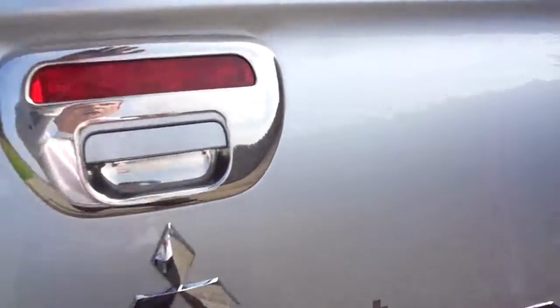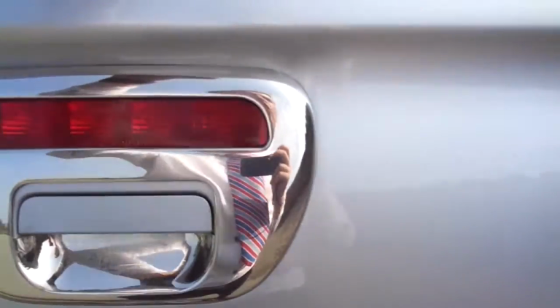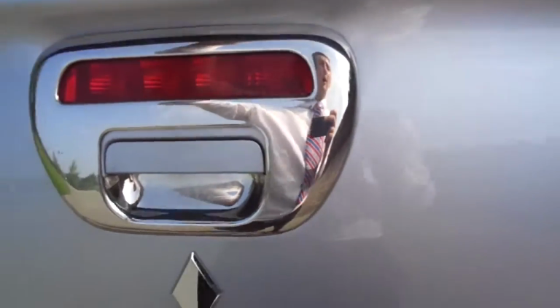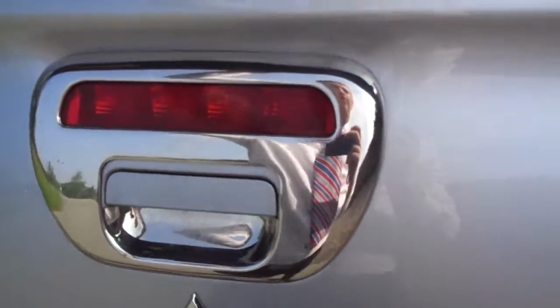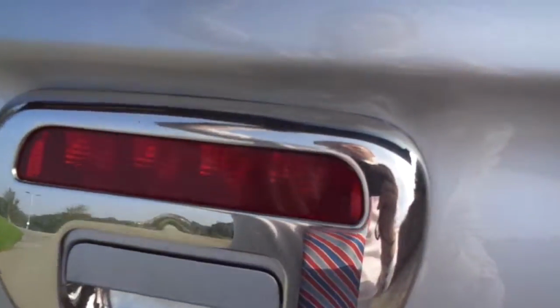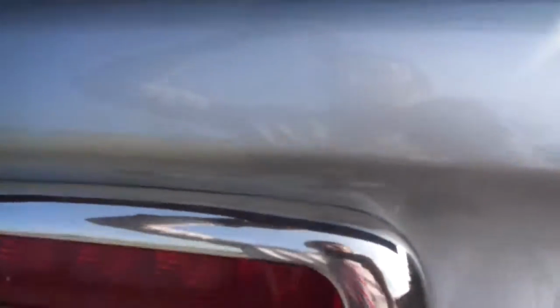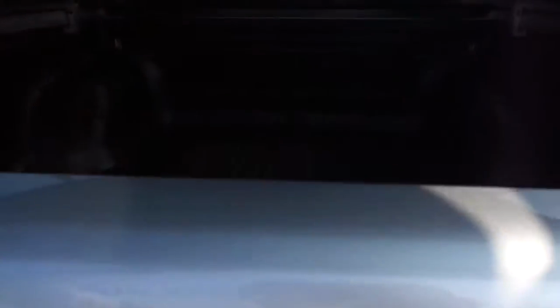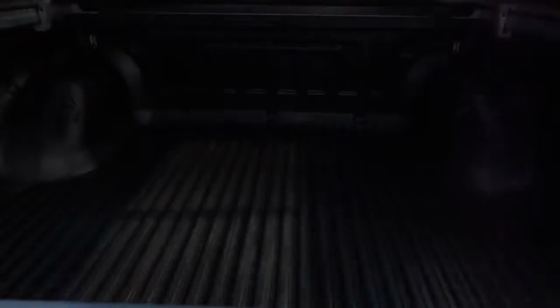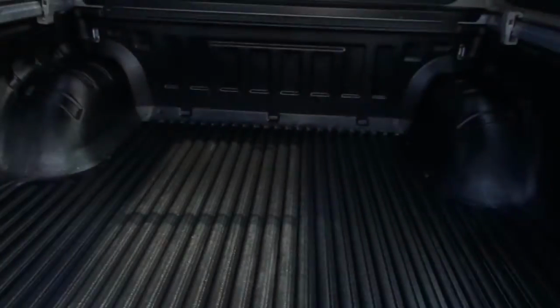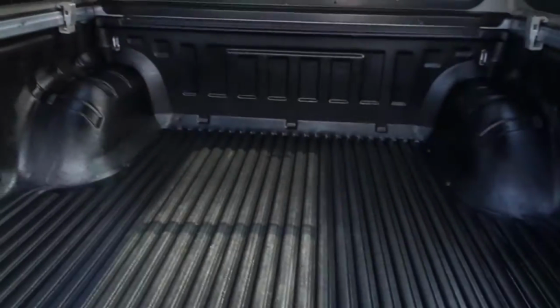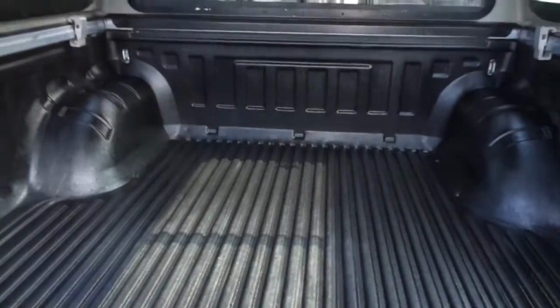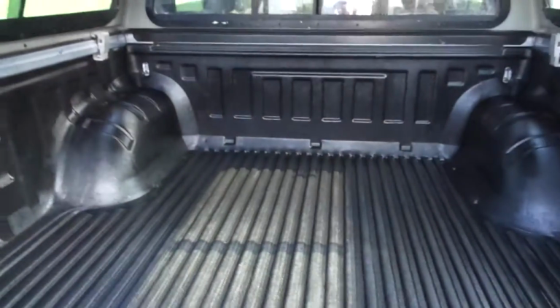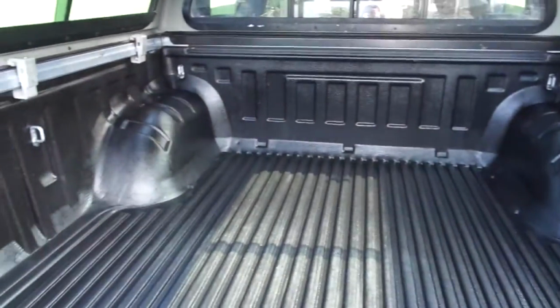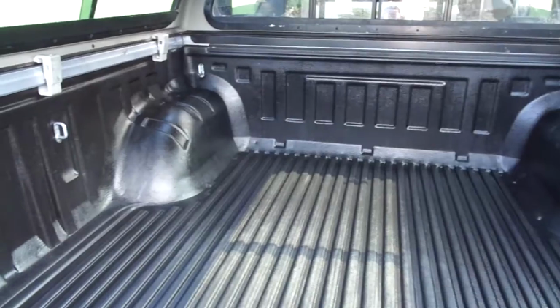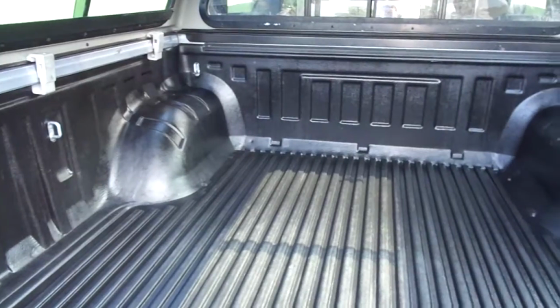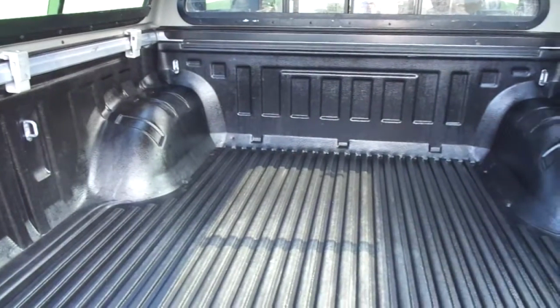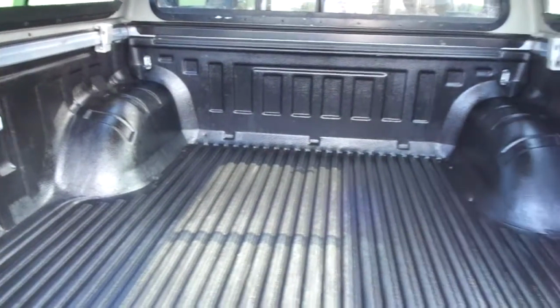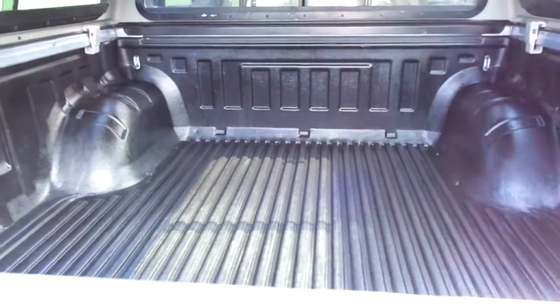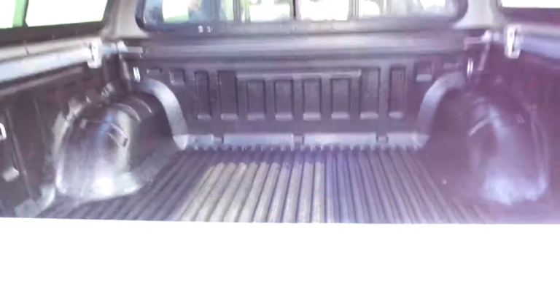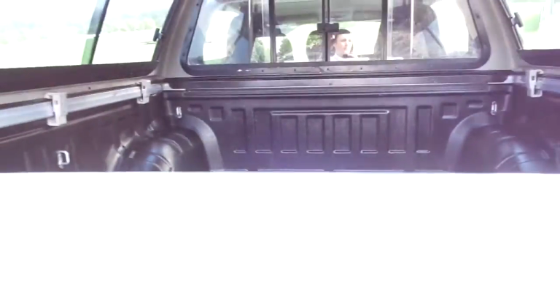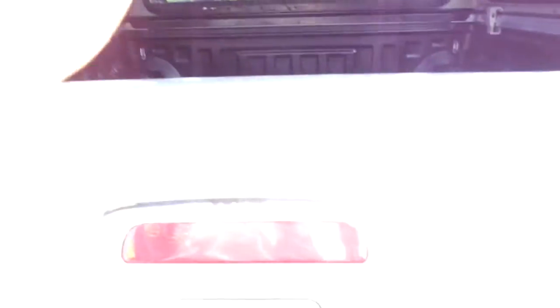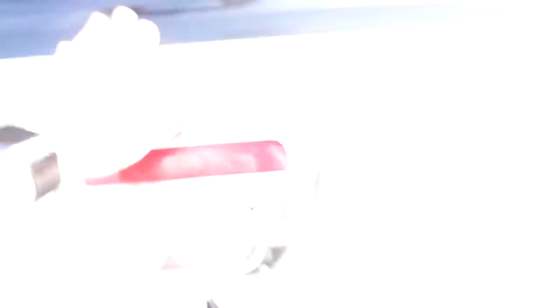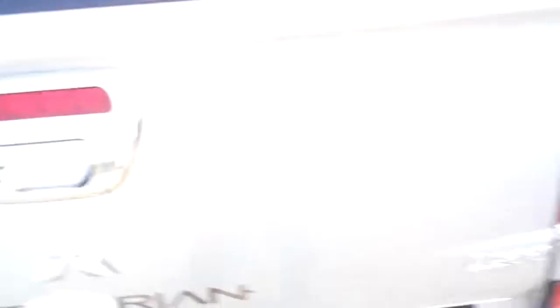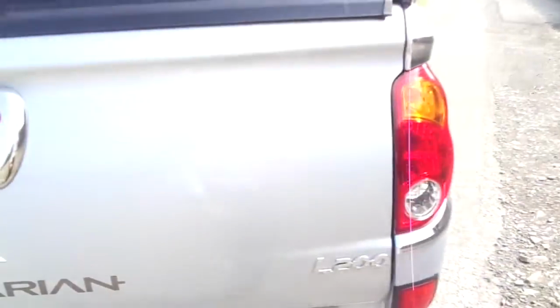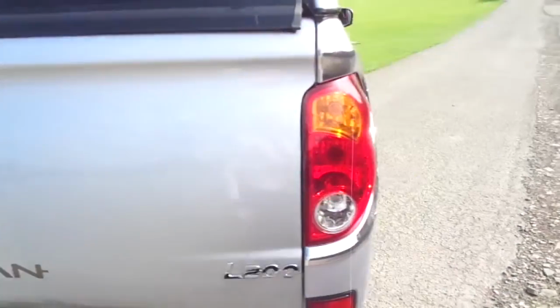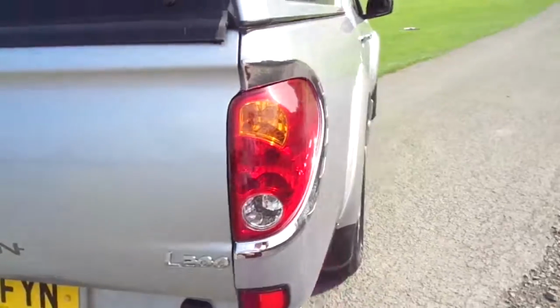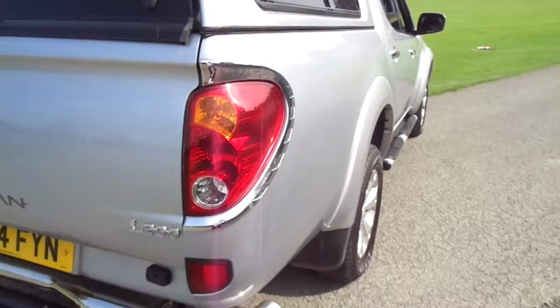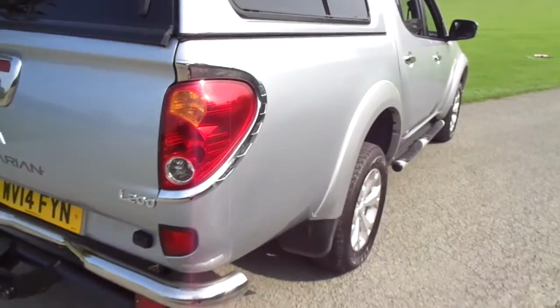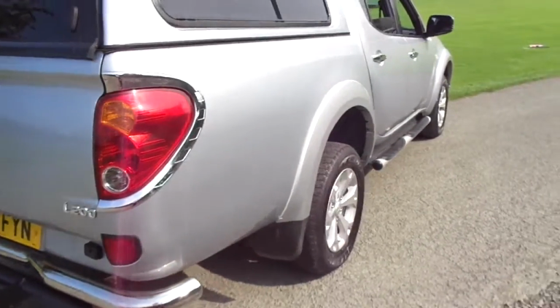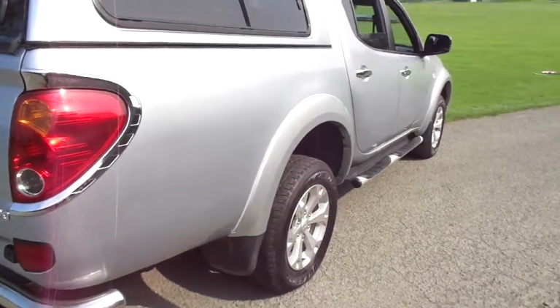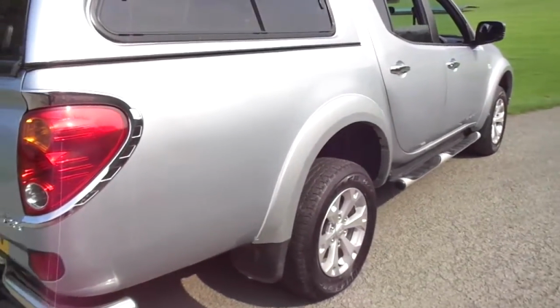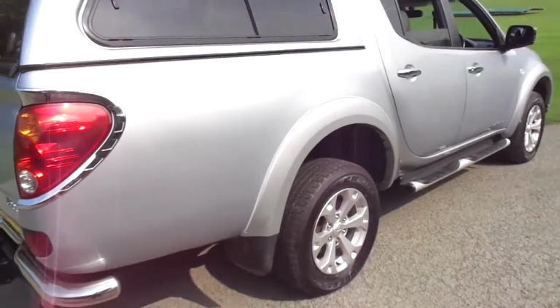Quick look in the back — as you can see here, the original load liner is in very good condition, and the bodywork as well is in immaculate condition for its age.